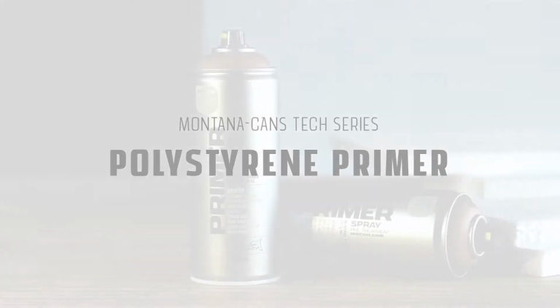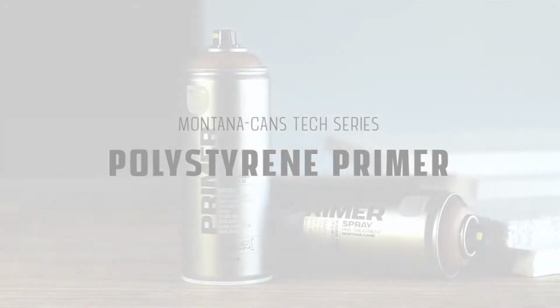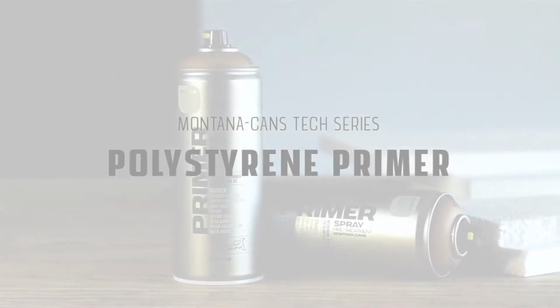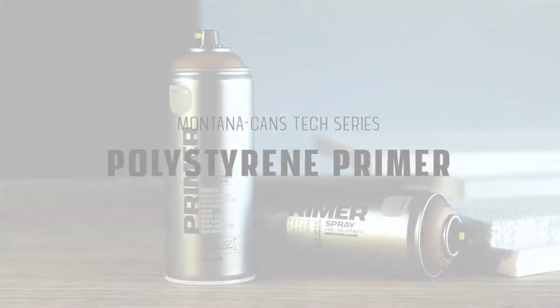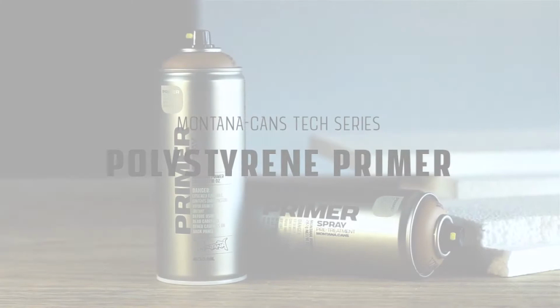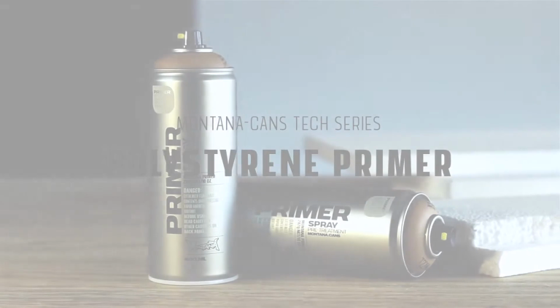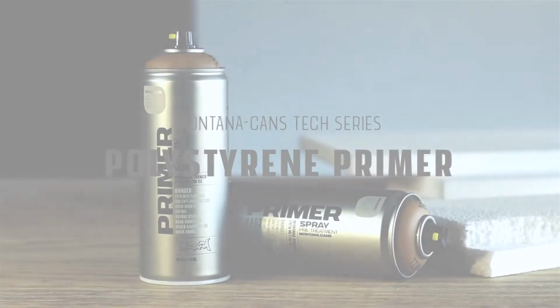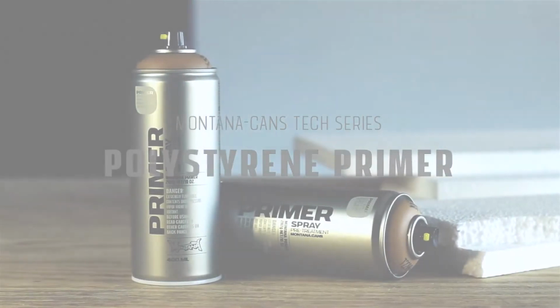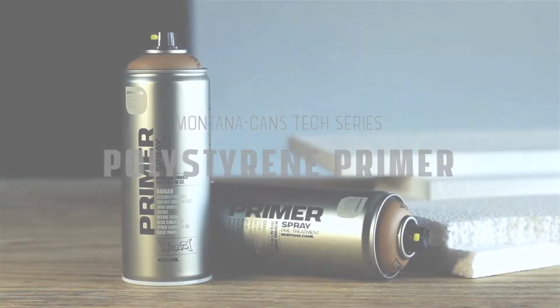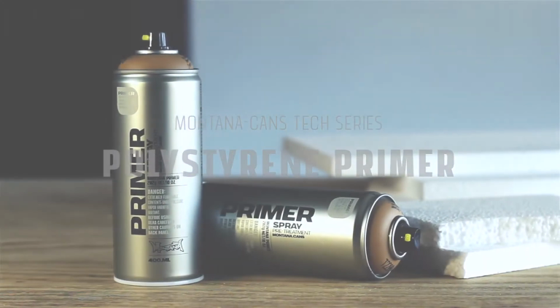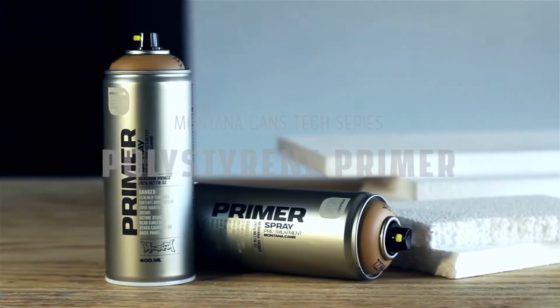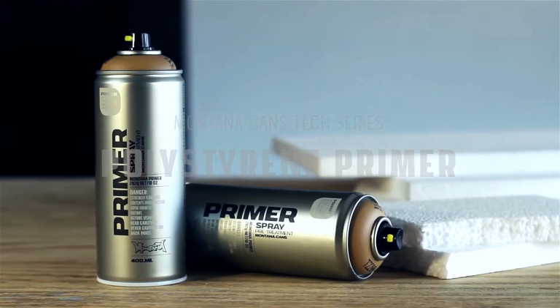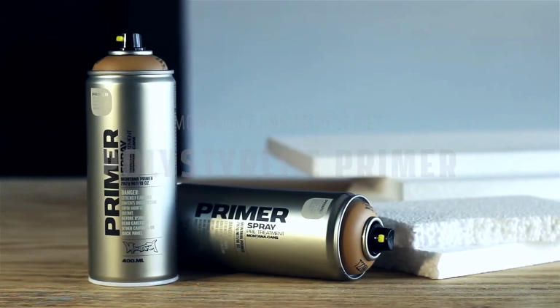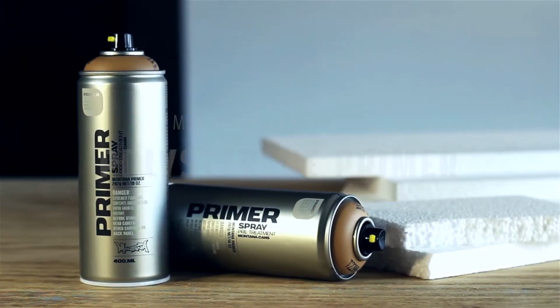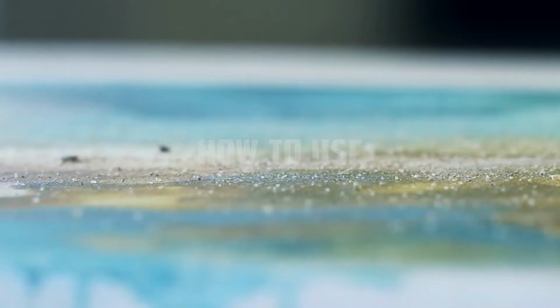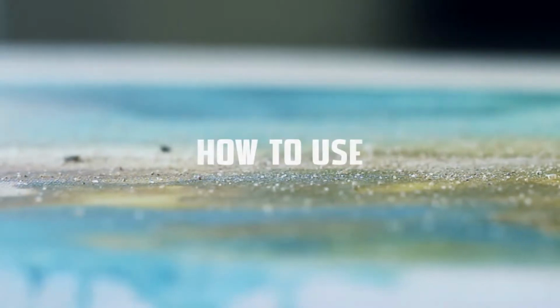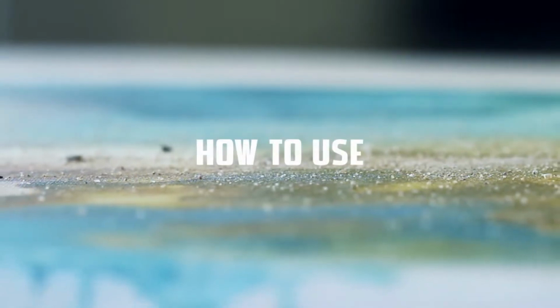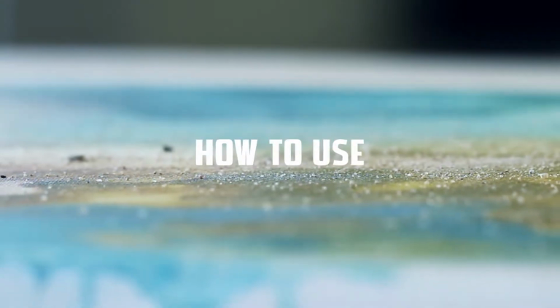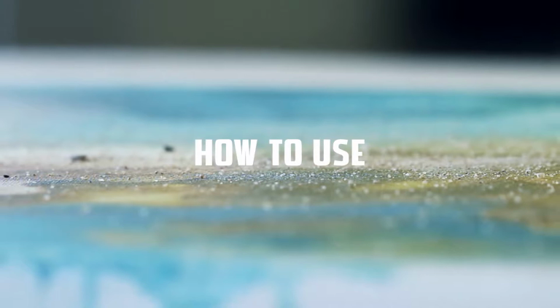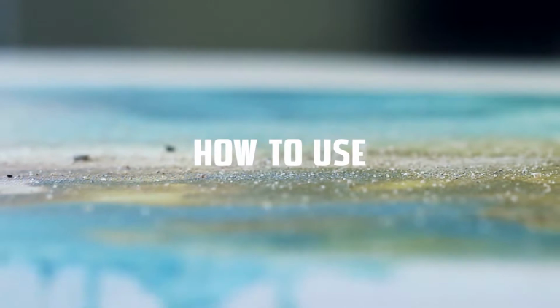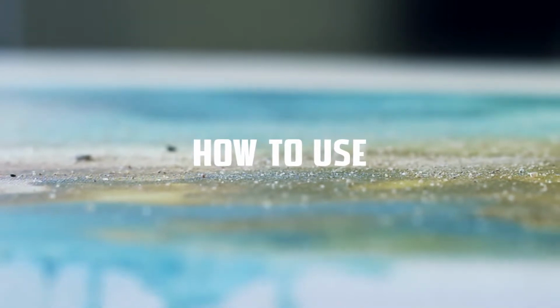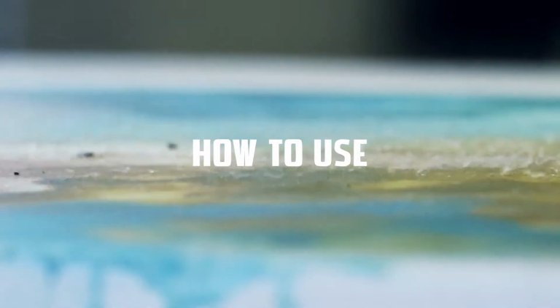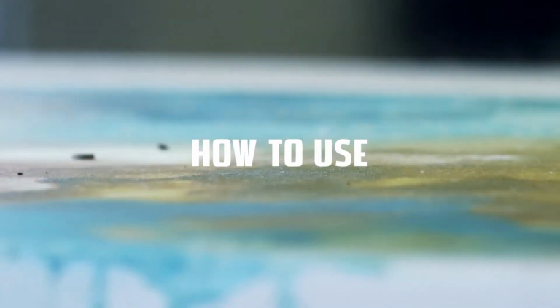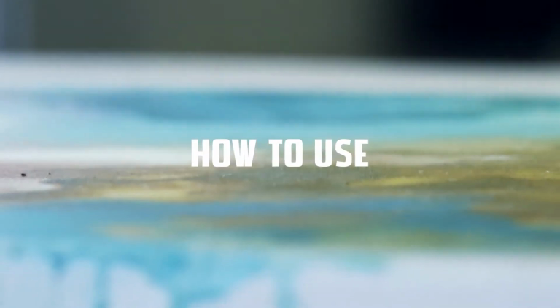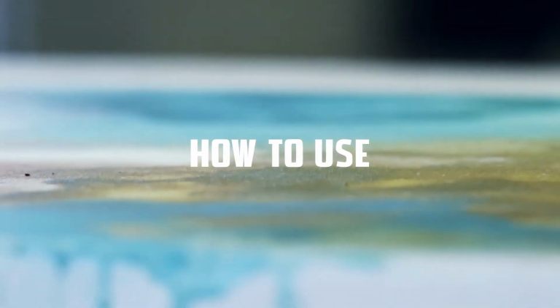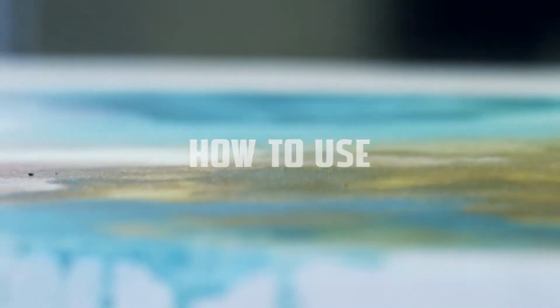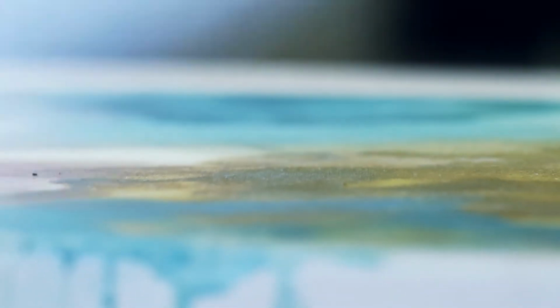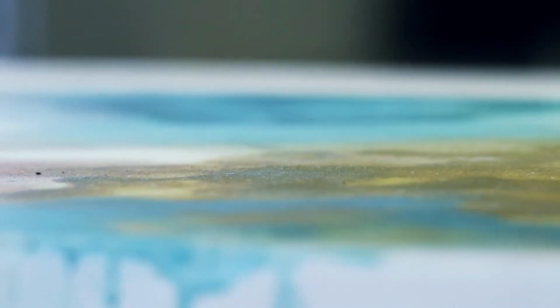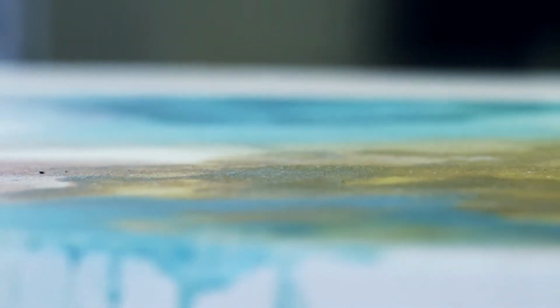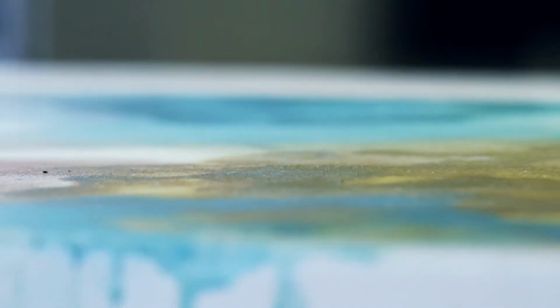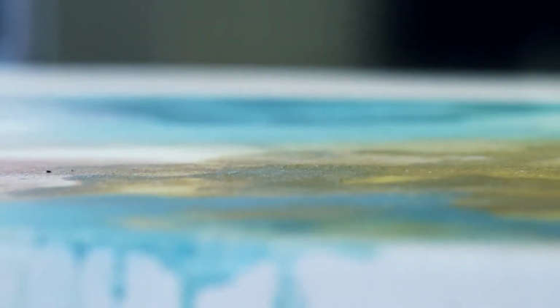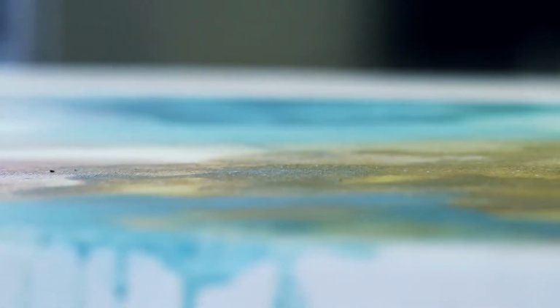Montana polystyrene primer seals styrofoam and protects it from lacquer solvents. Make sure surfaces are free of dust and grease. Irregularities such as cracks or holes should be filled.